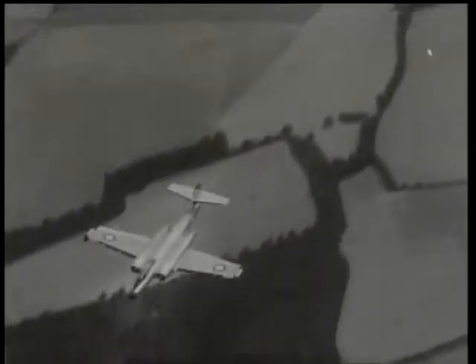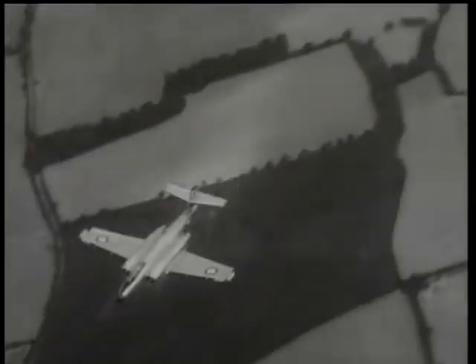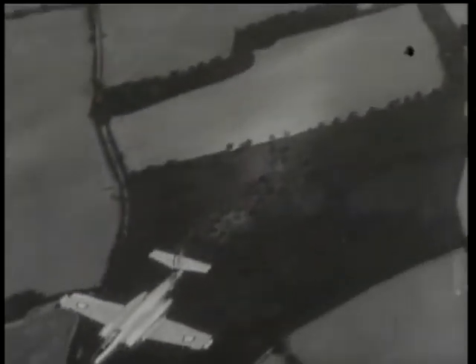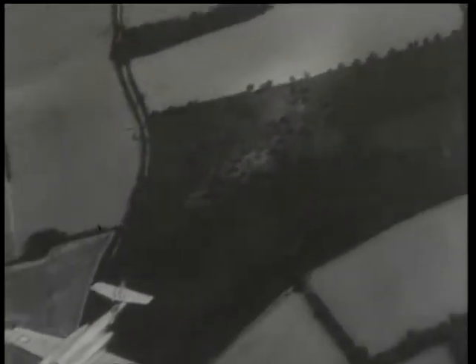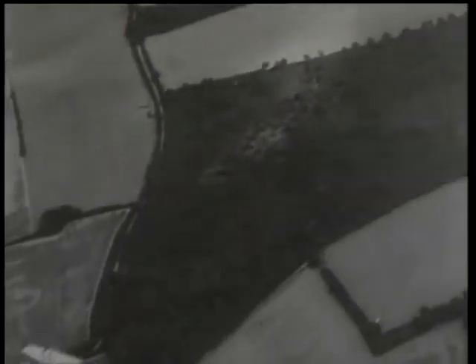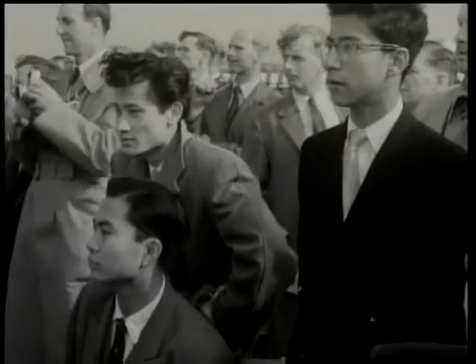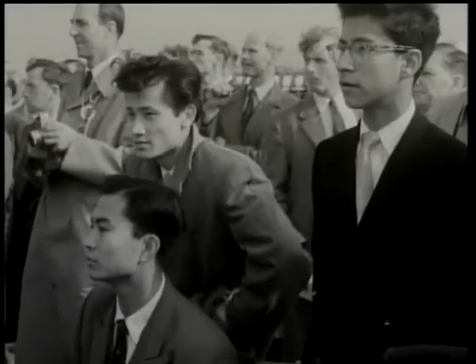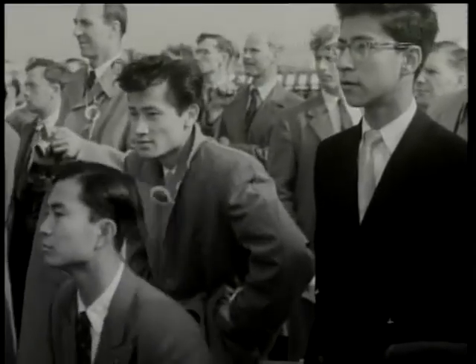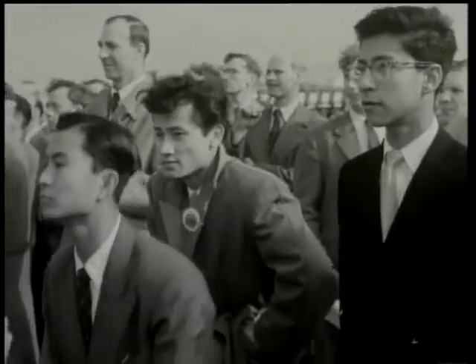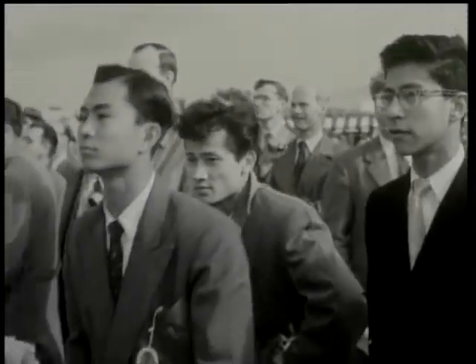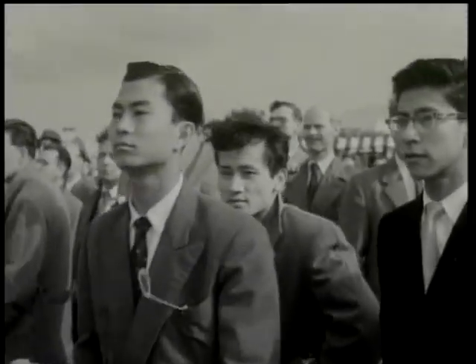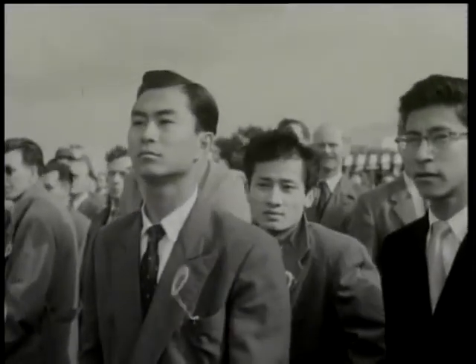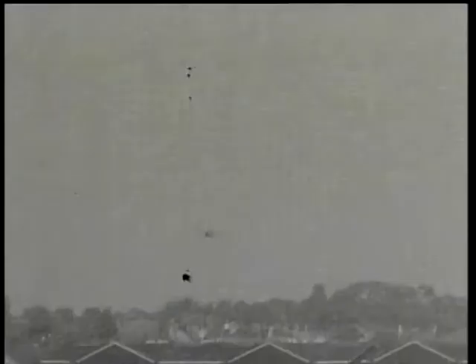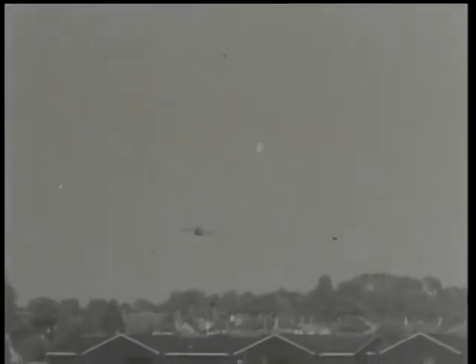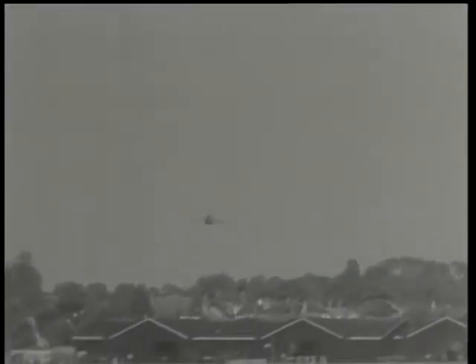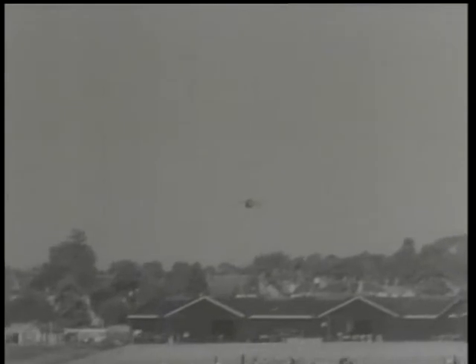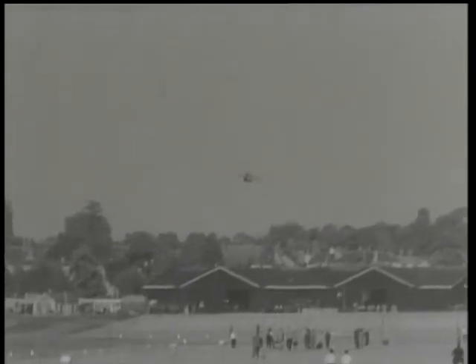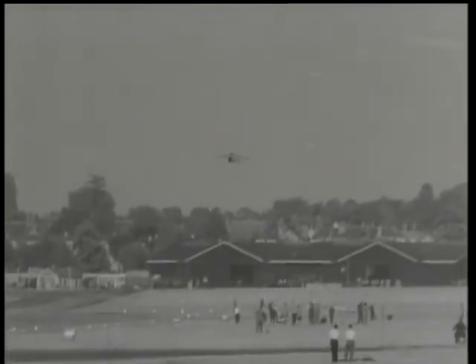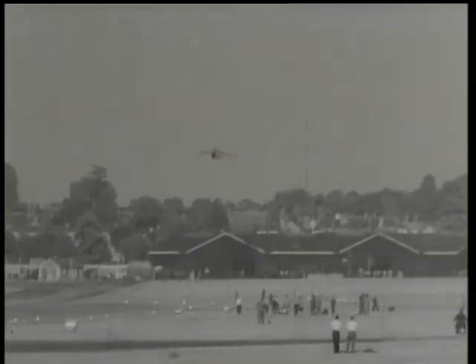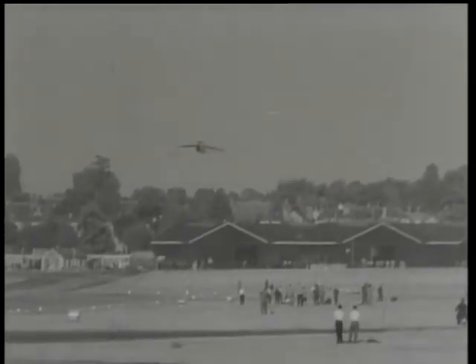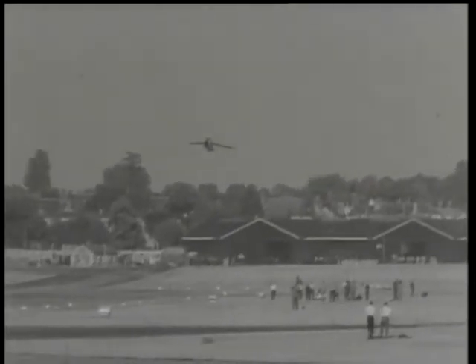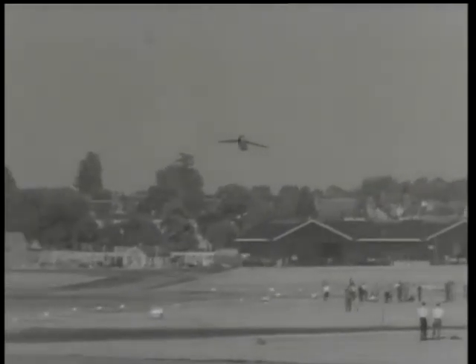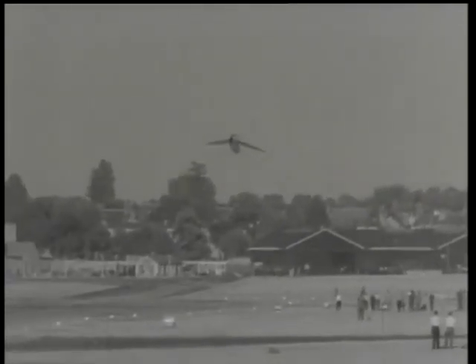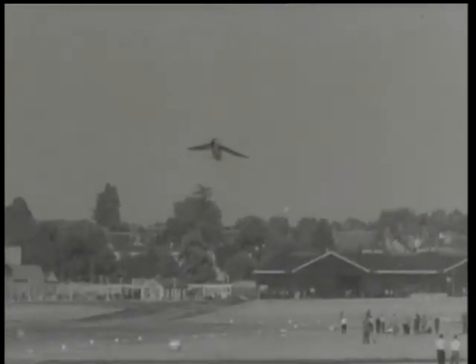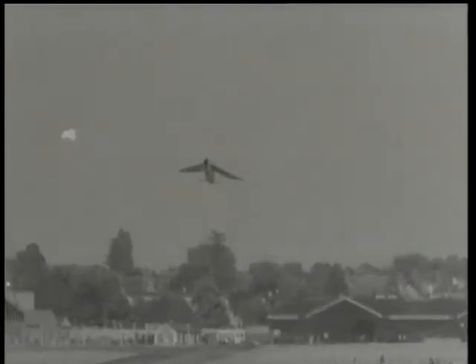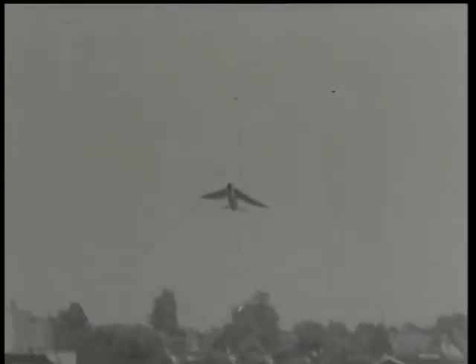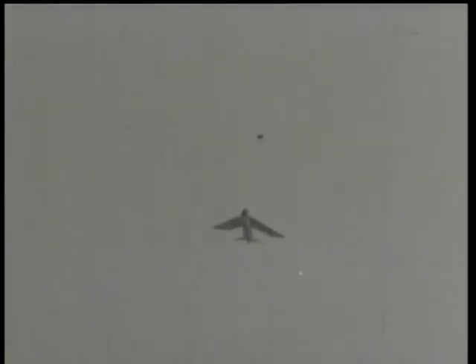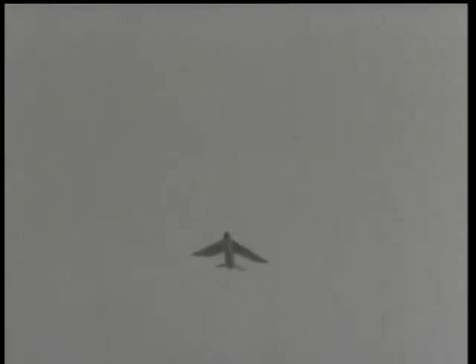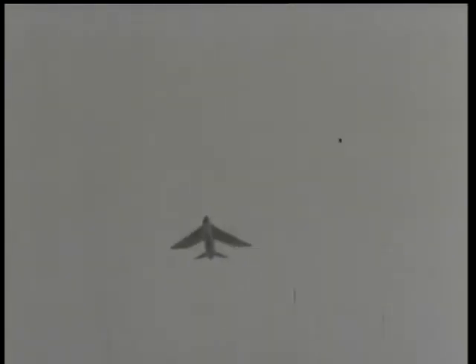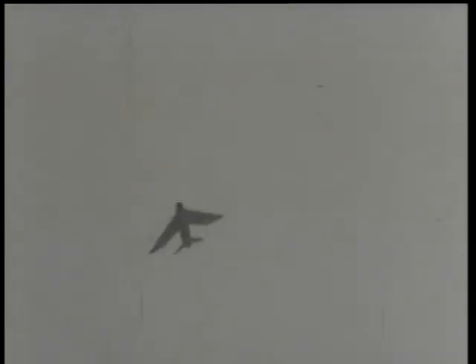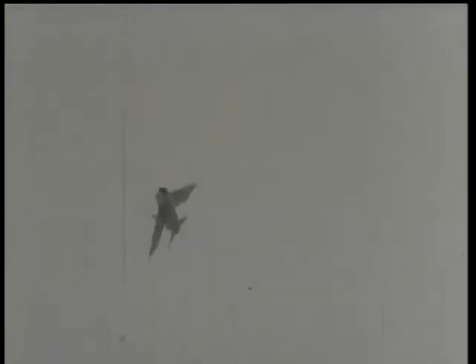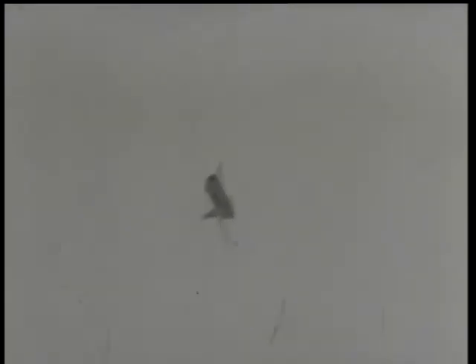Spectators had a particular thrill when they saw the English Electric P-1, the first British aircraft to exceed the speed of sound in level flight.